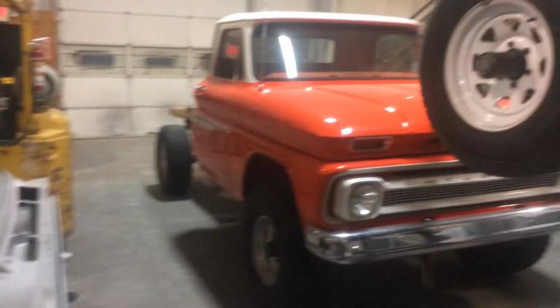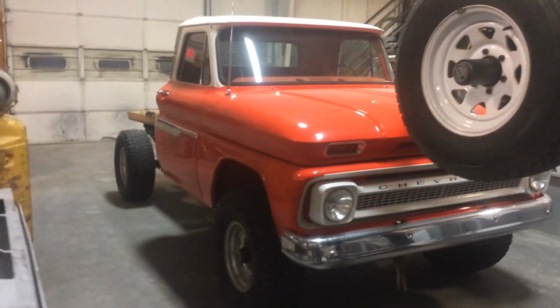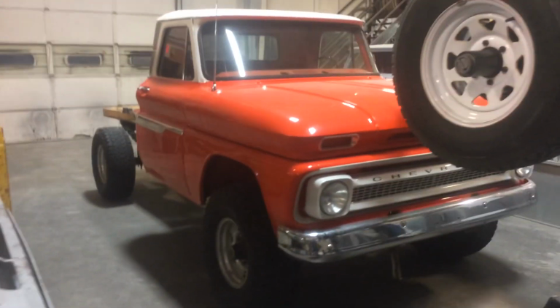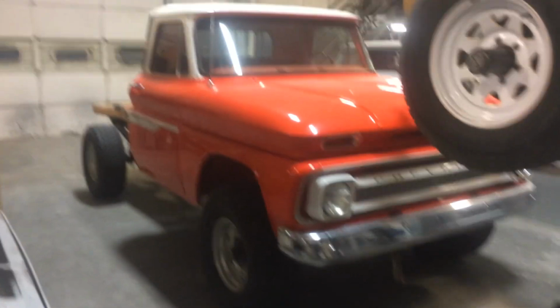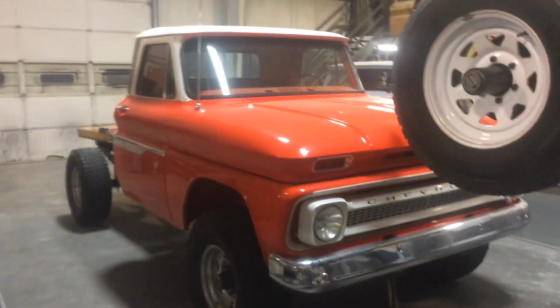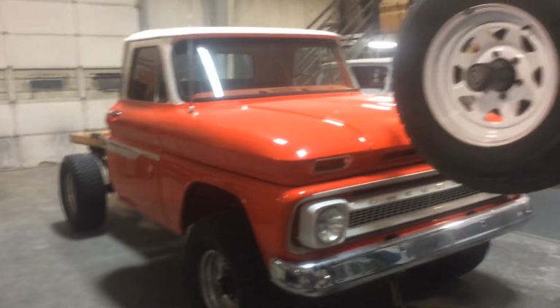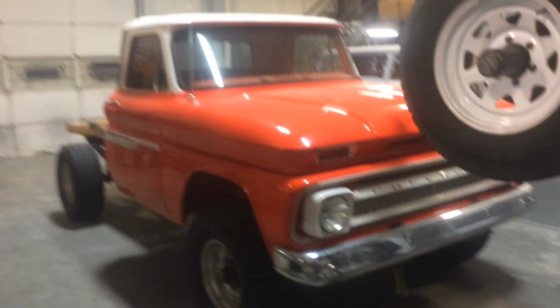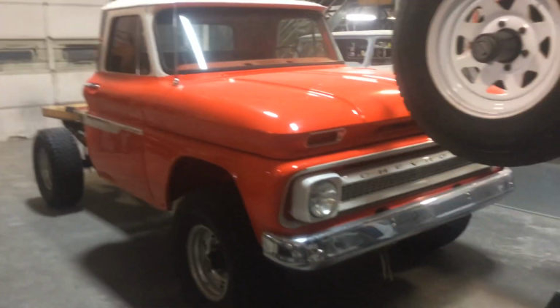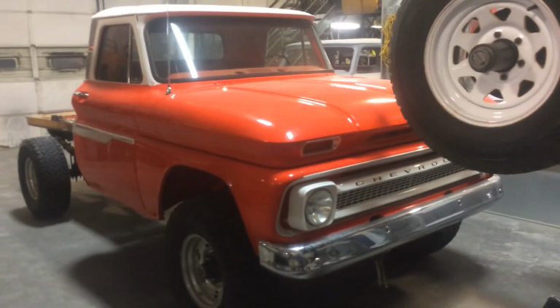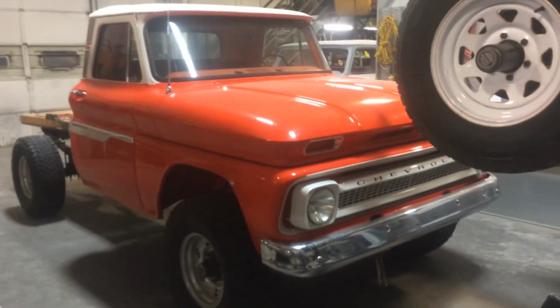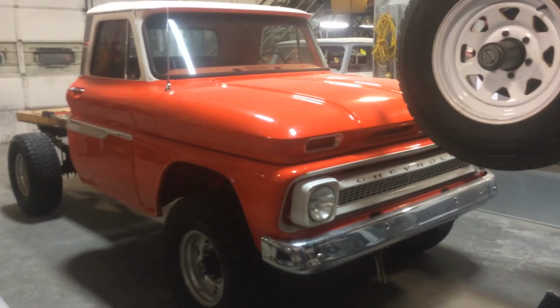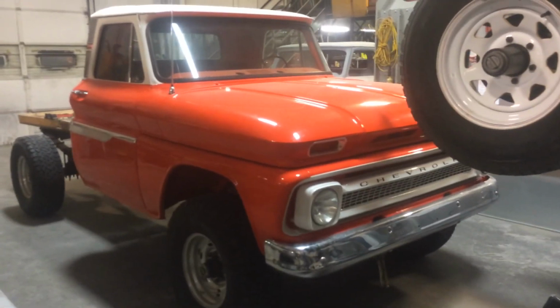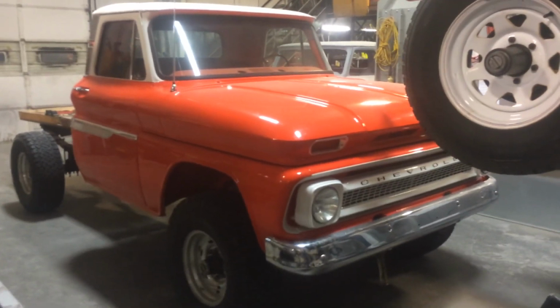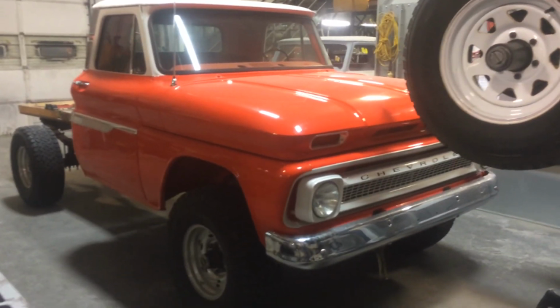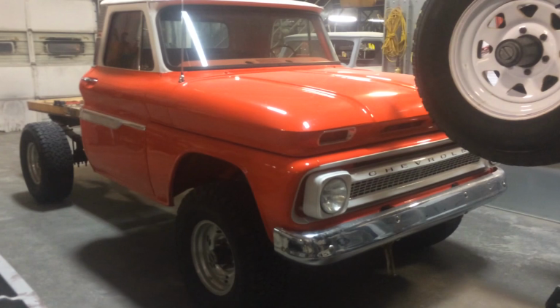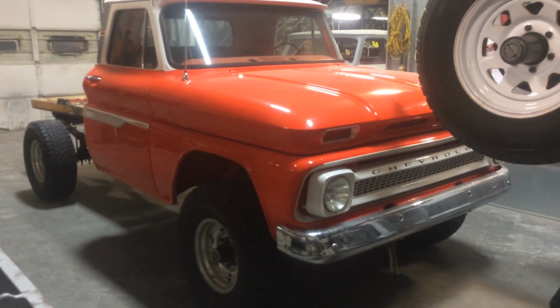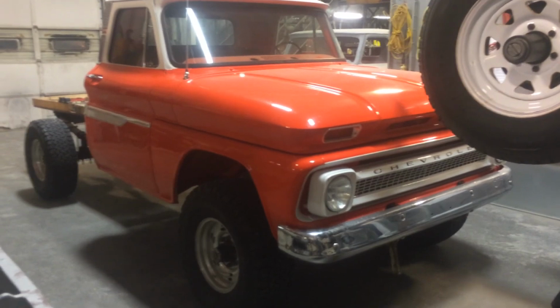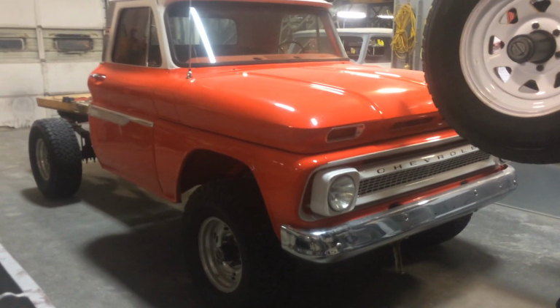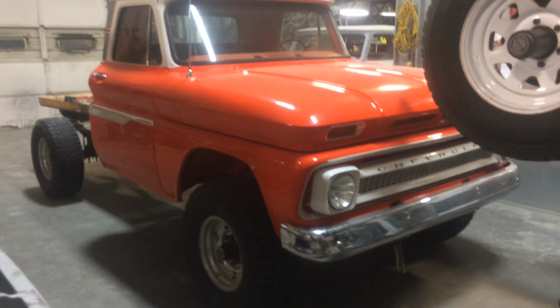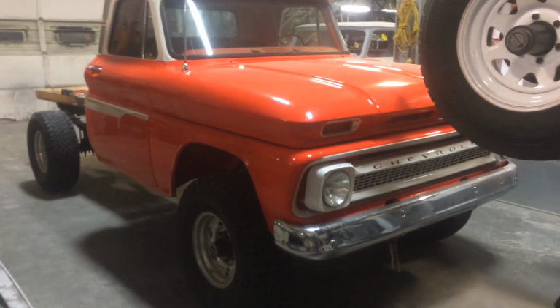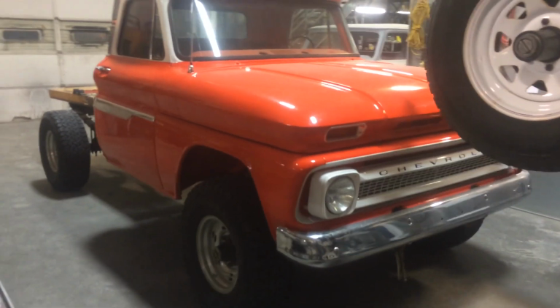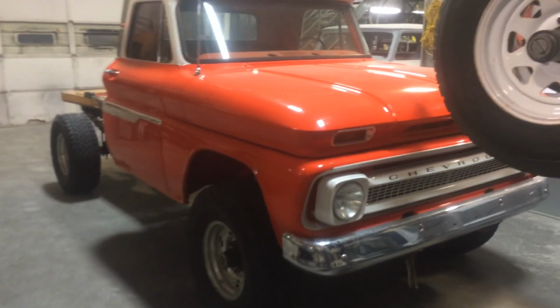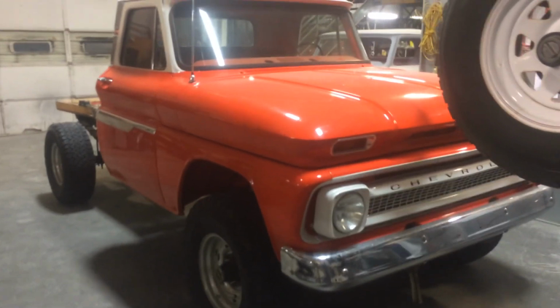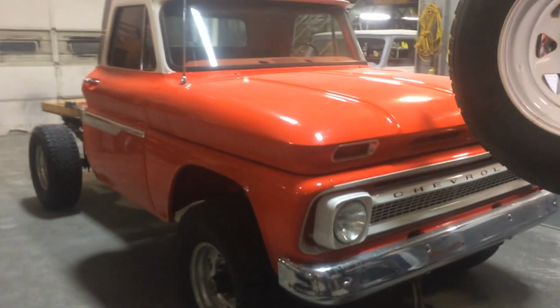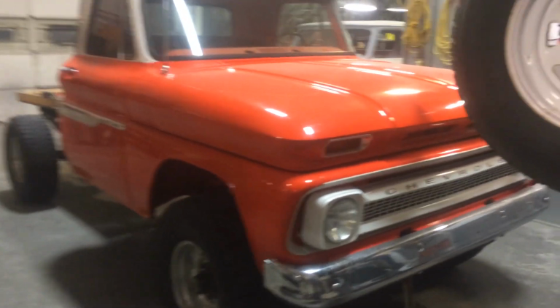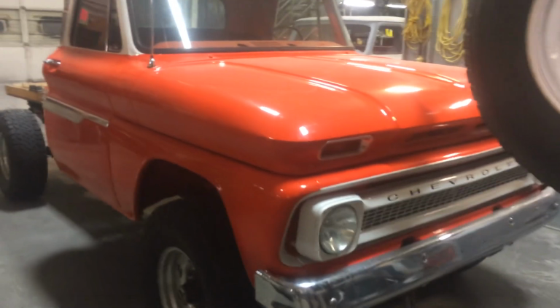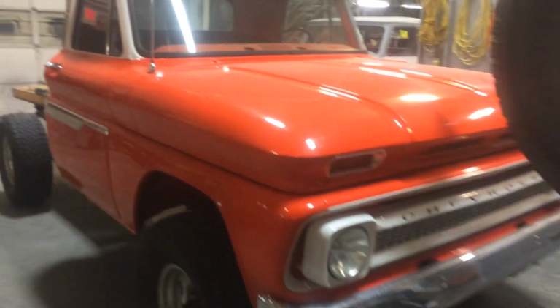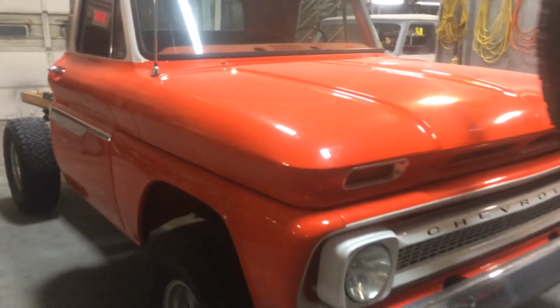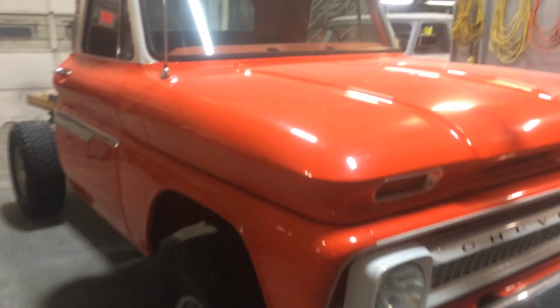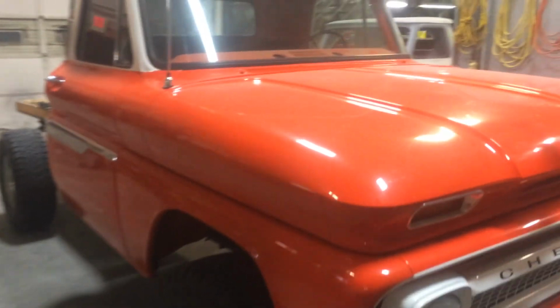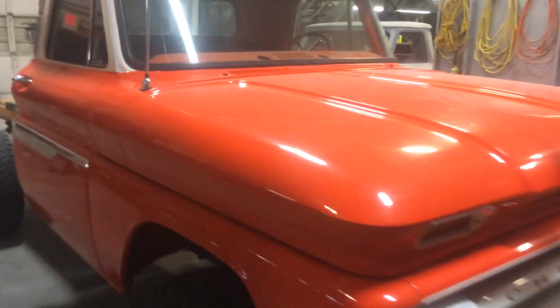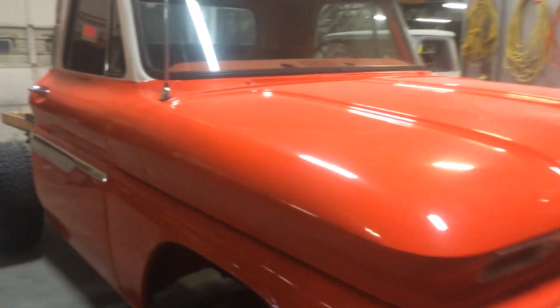Here's a little put-together project we're doing for a local fella. That's a 66 K20, three-quarter ton, four-wheel drive.